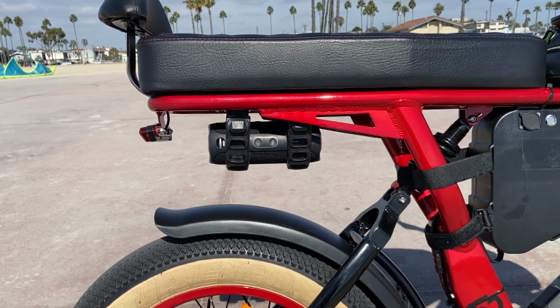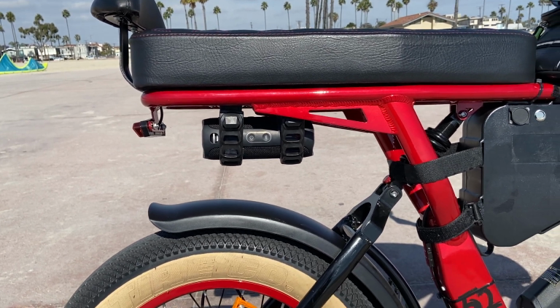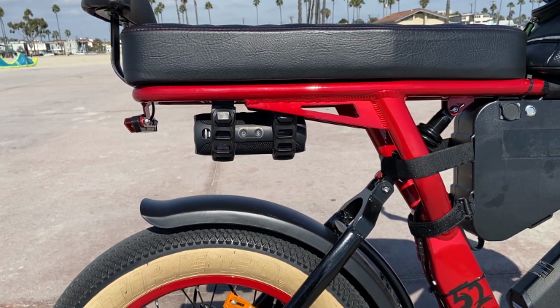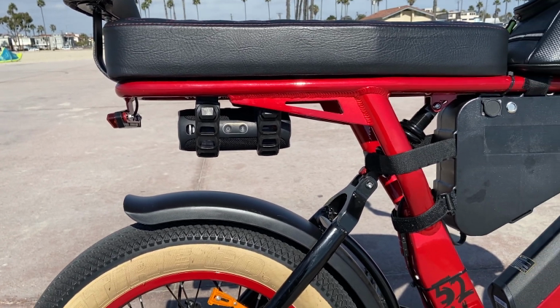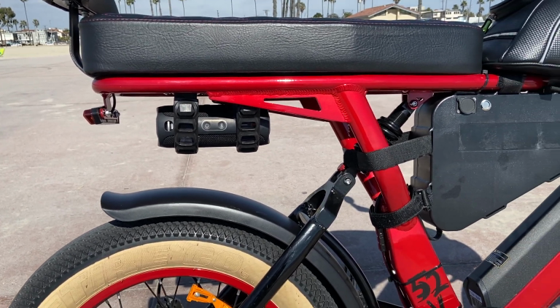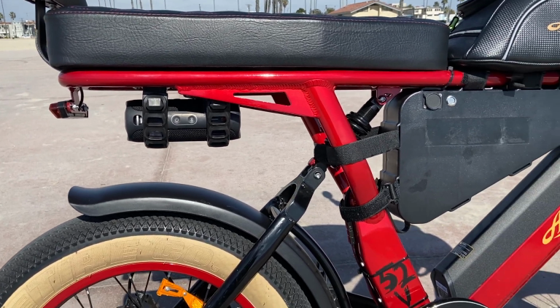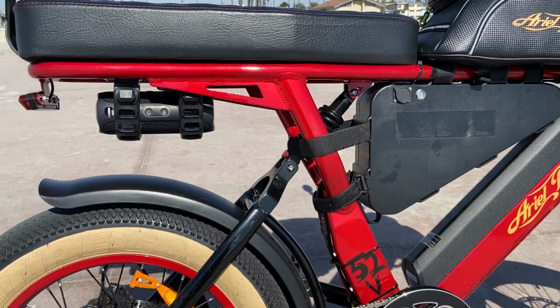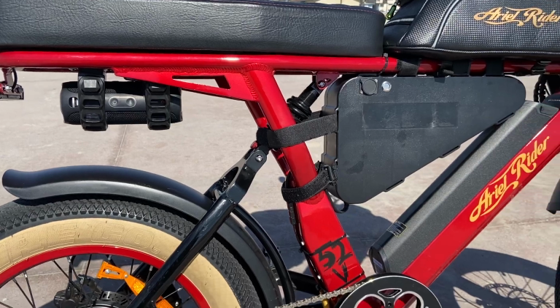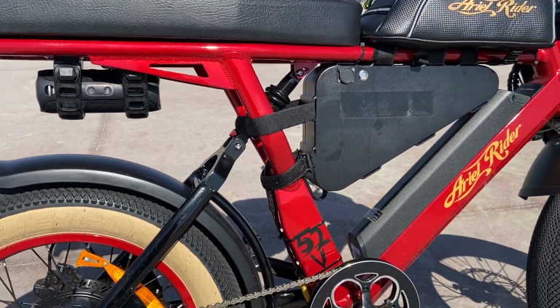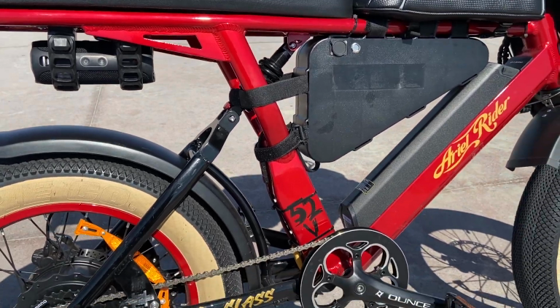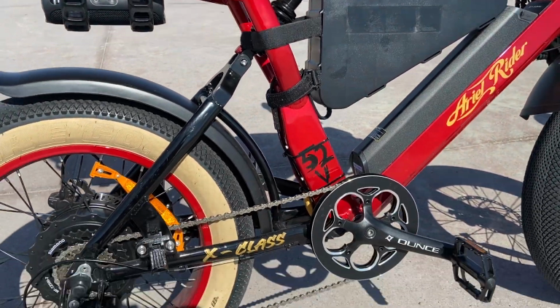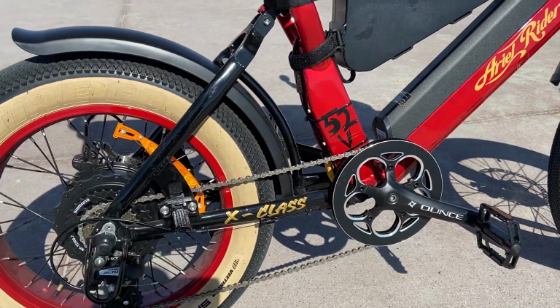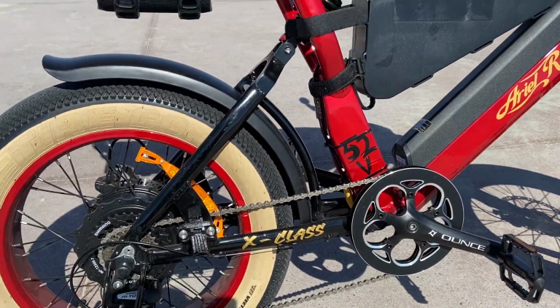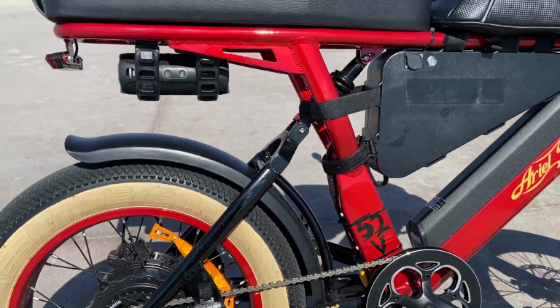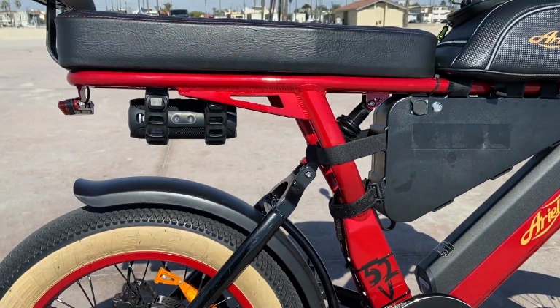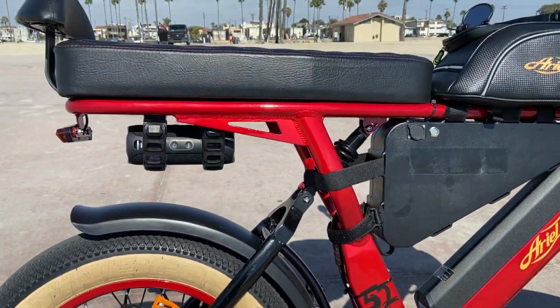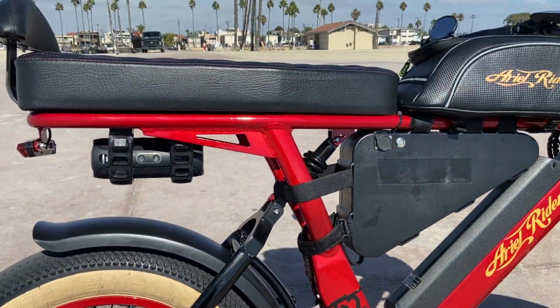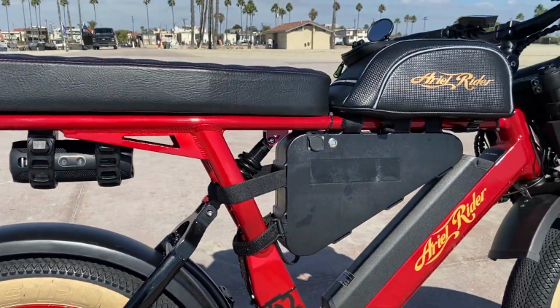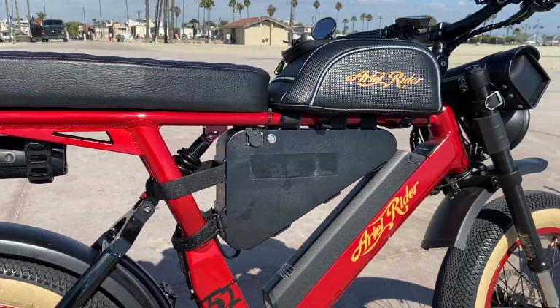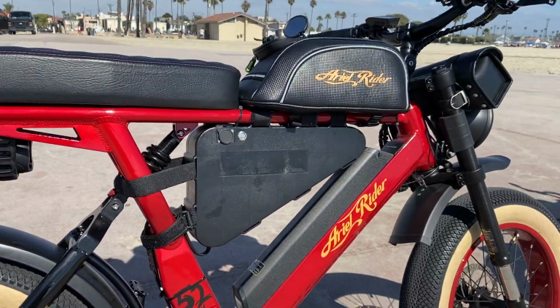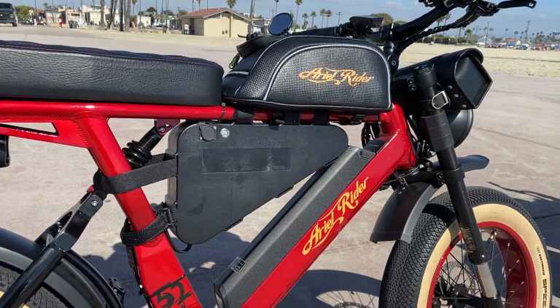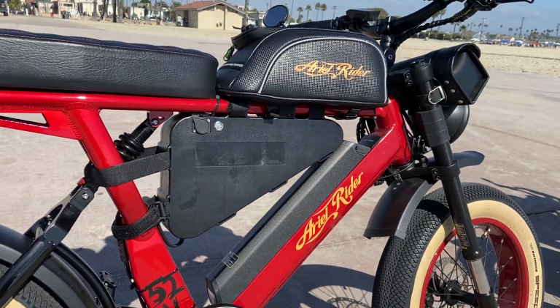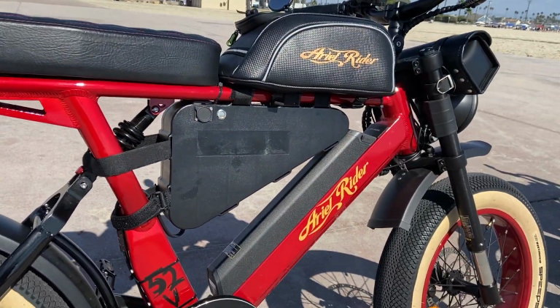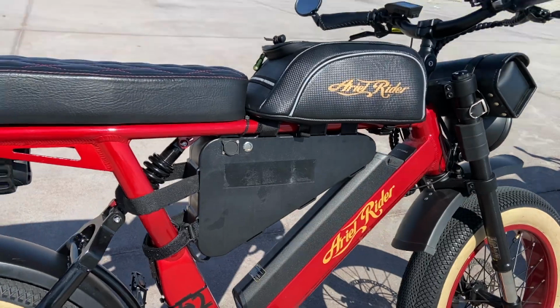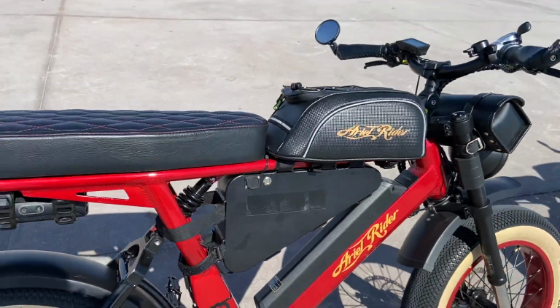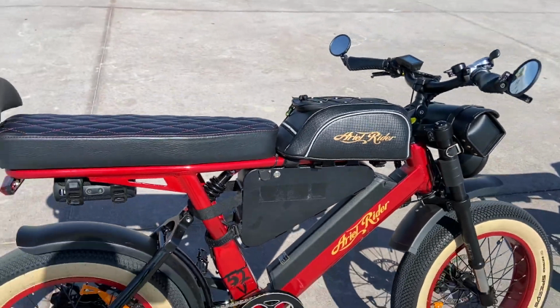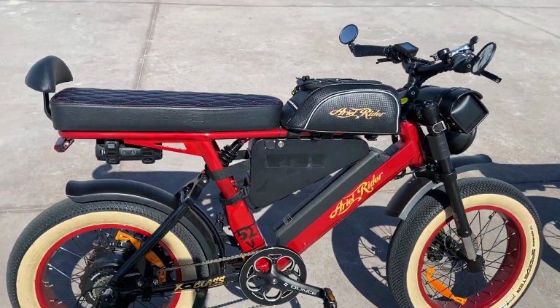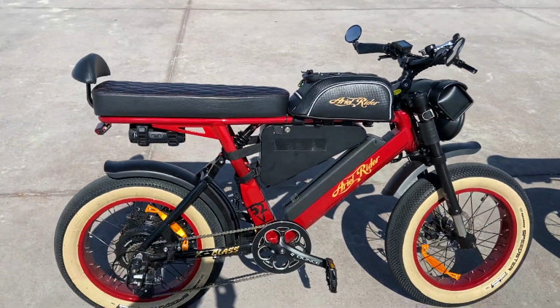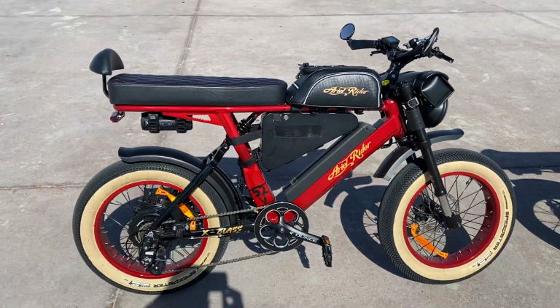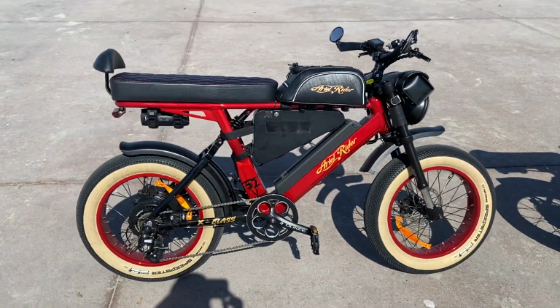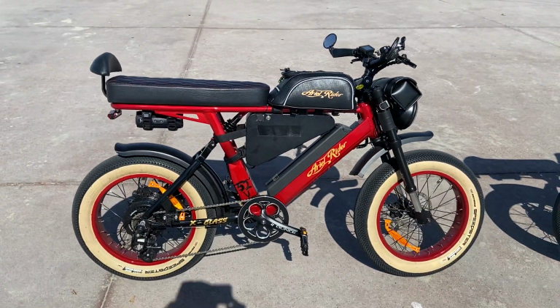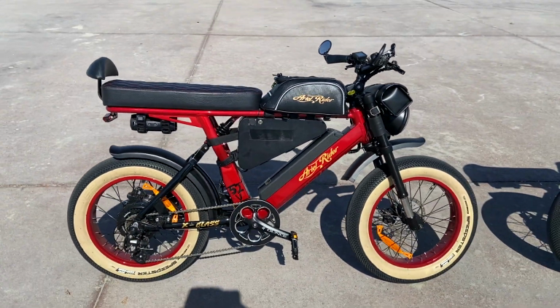We both ride around and get our sound synchronized, which is pretty cool. Anyway, I wanted to show you guys my wife's bike, and I also have something new to showcase.